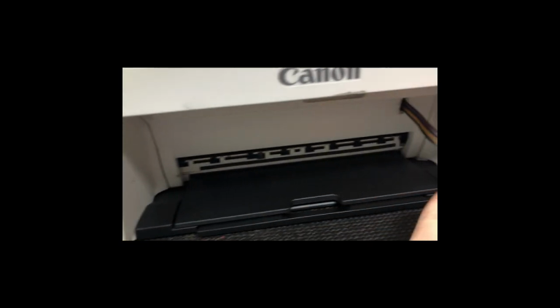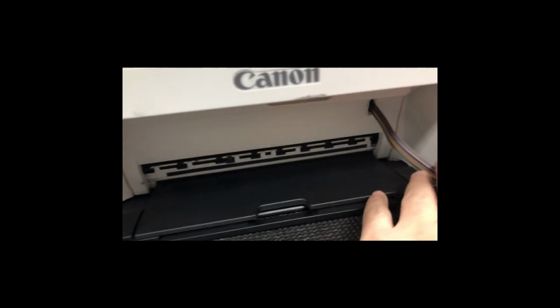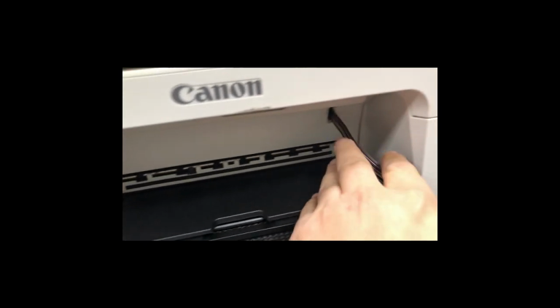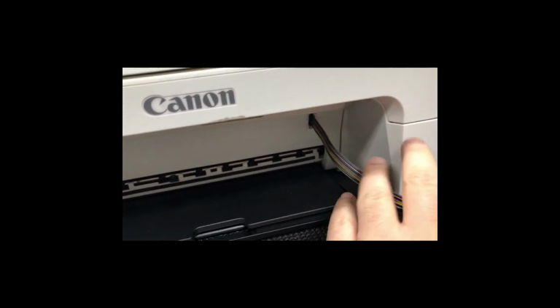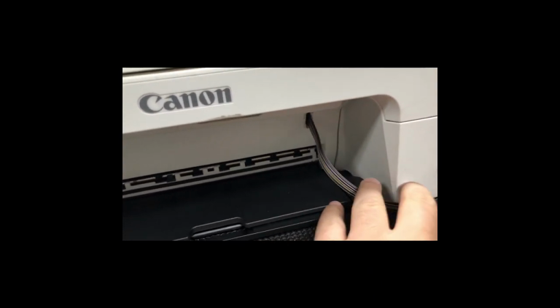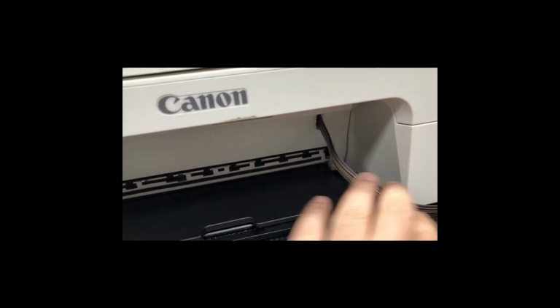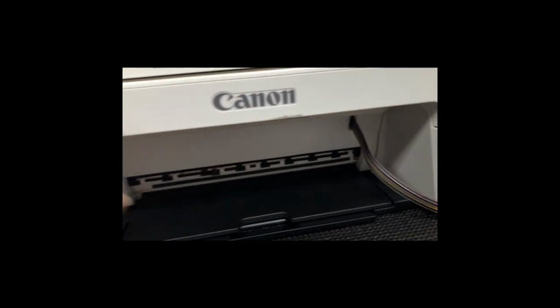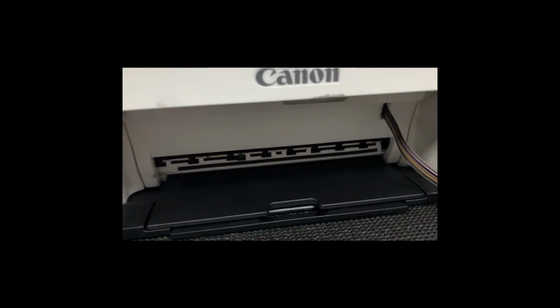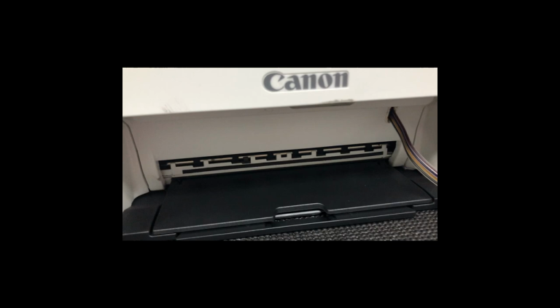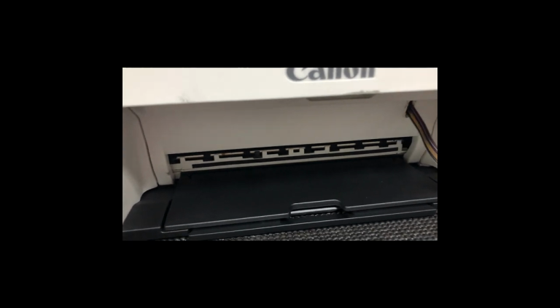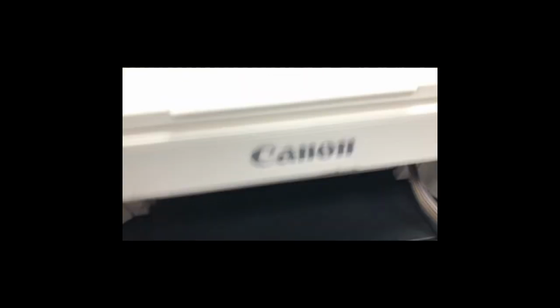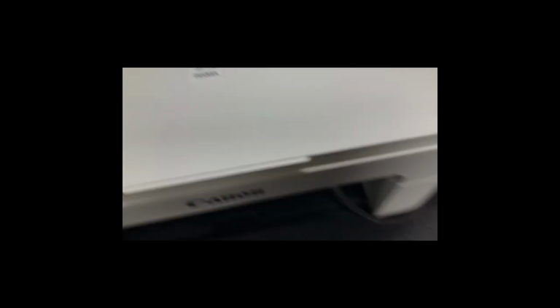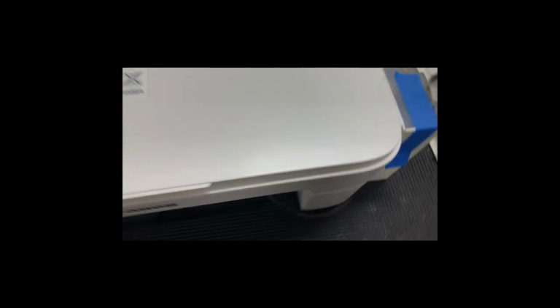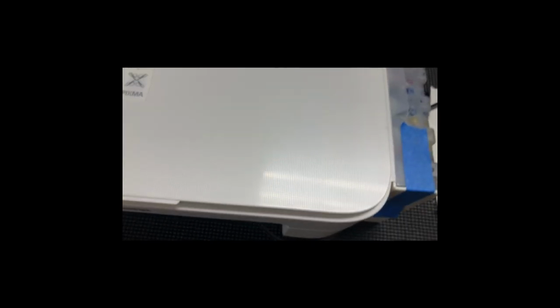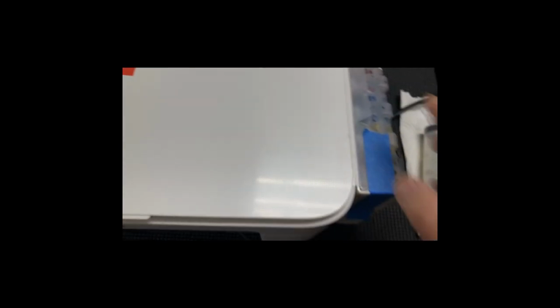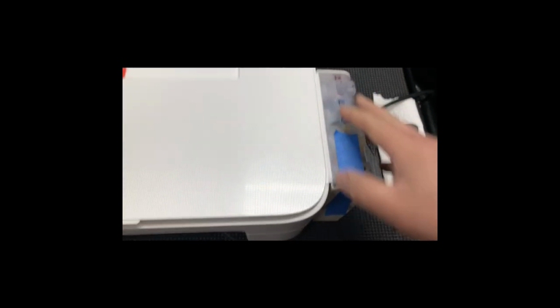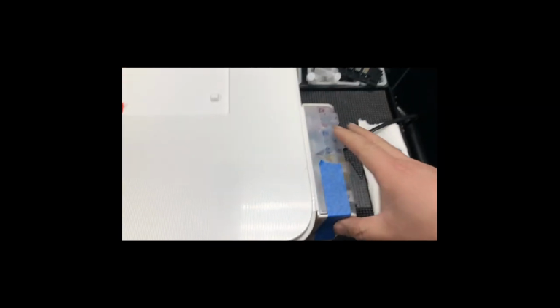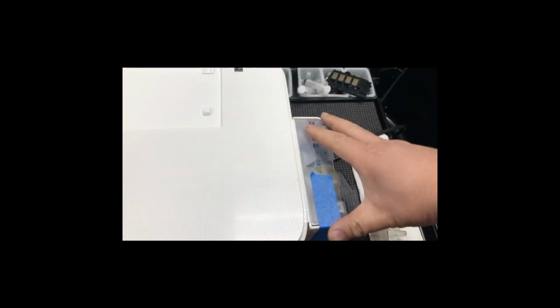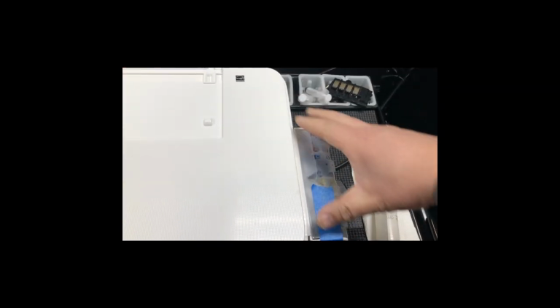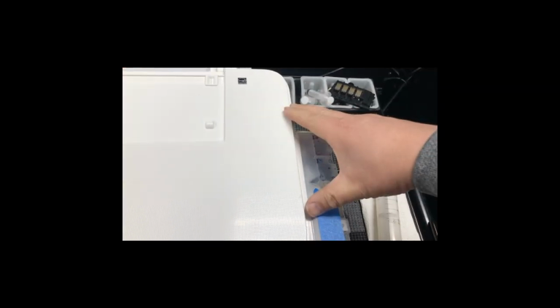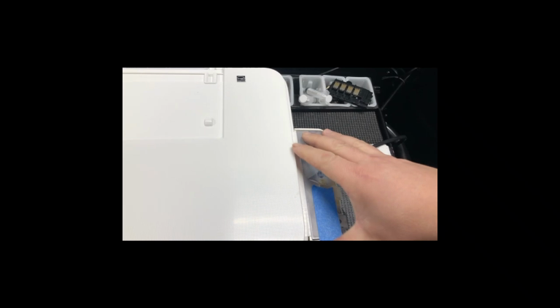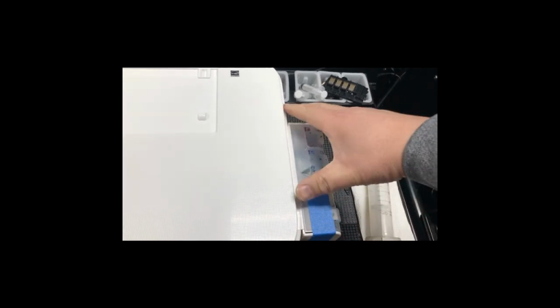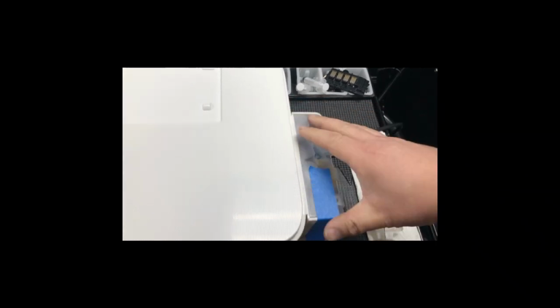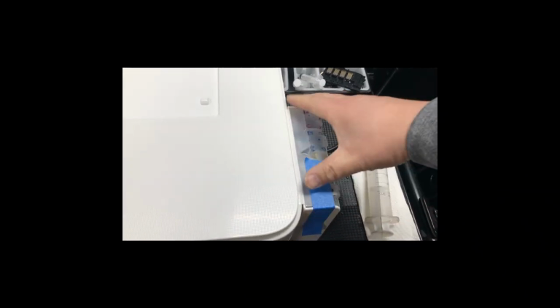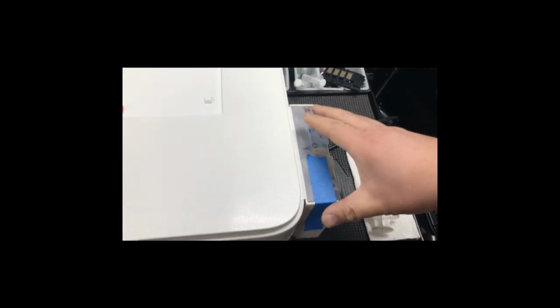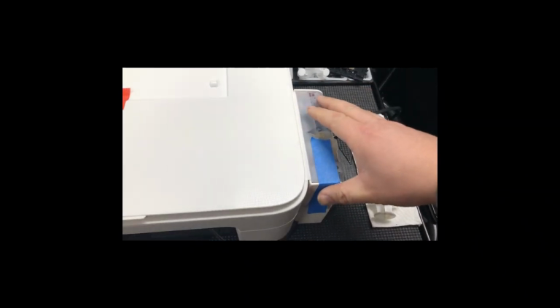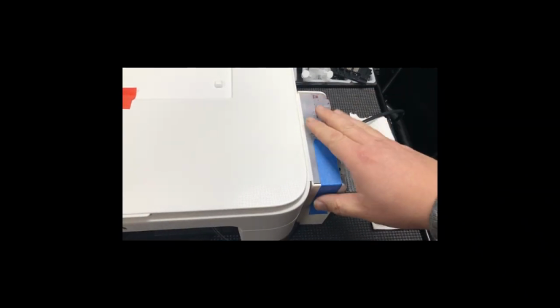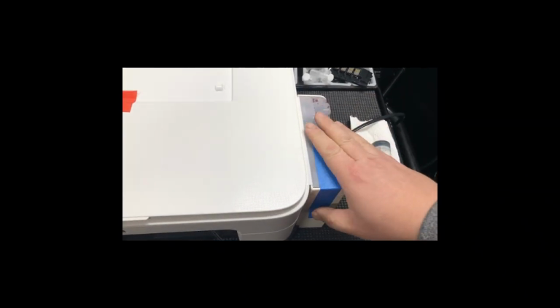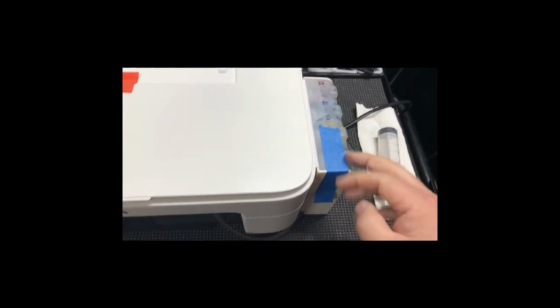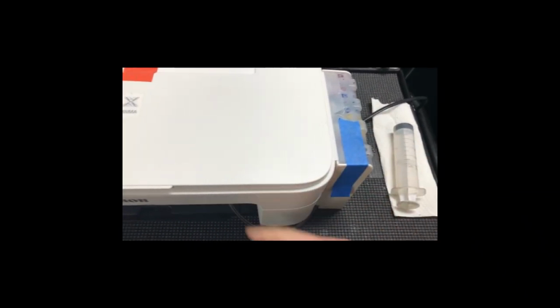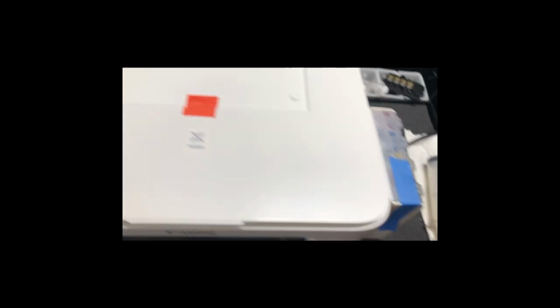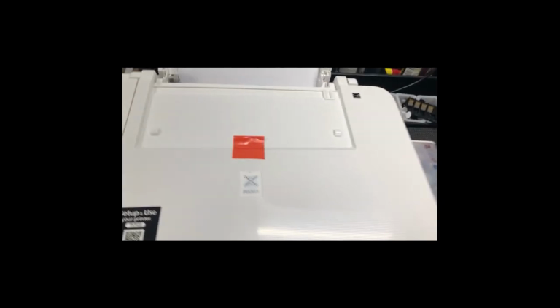If you came here but you don't have a continuous ink system, those errors are because your carriage cannot move to a particular position. You can think about what happened and then troubleshoot it from there.